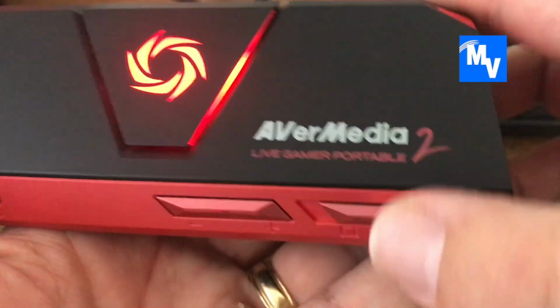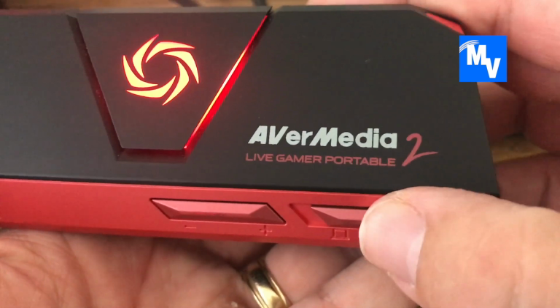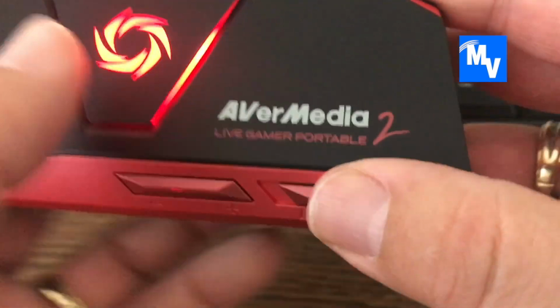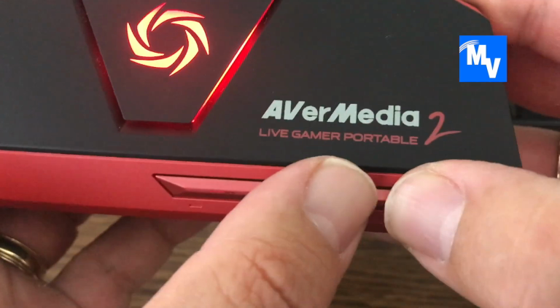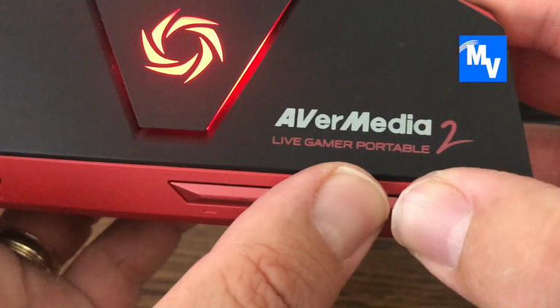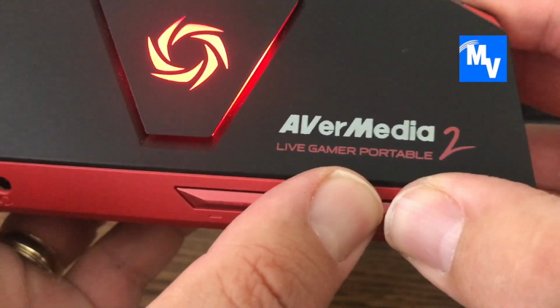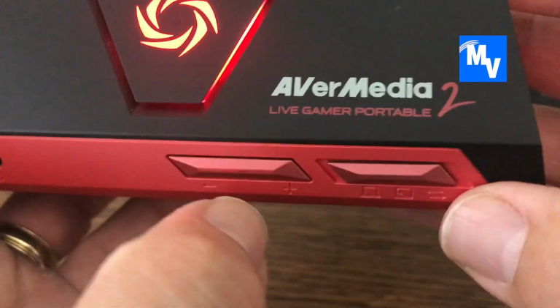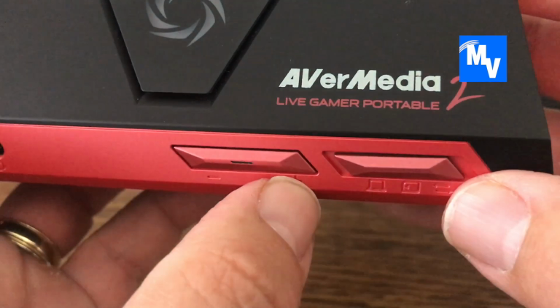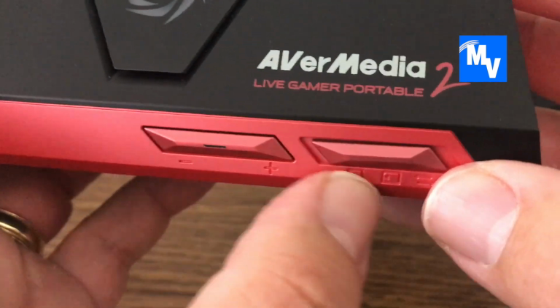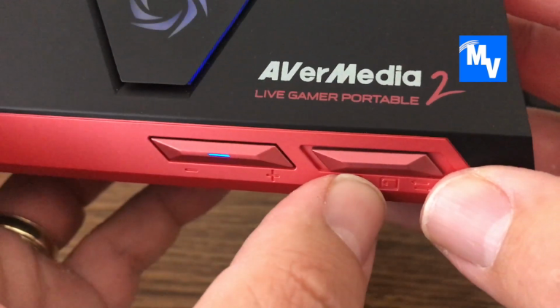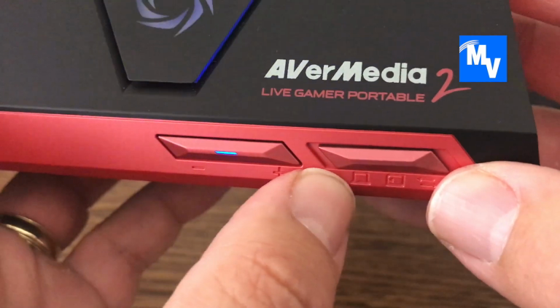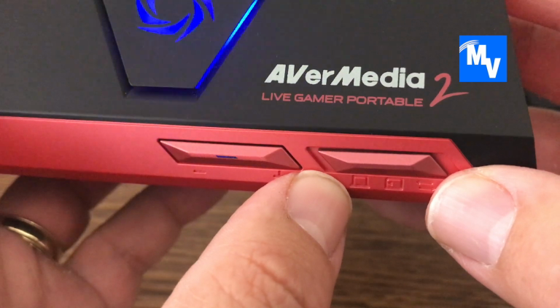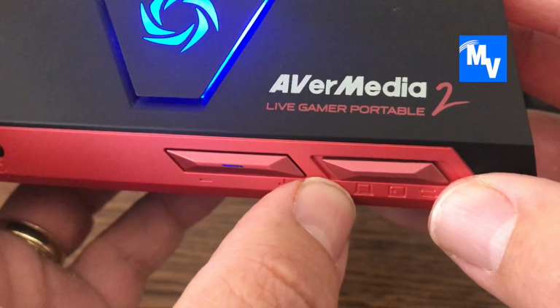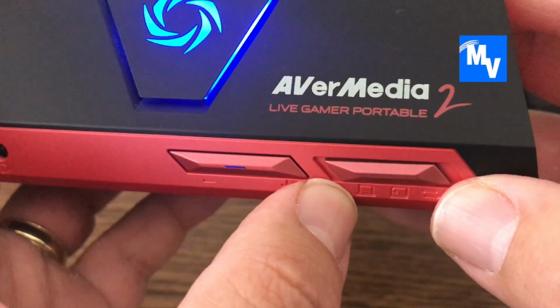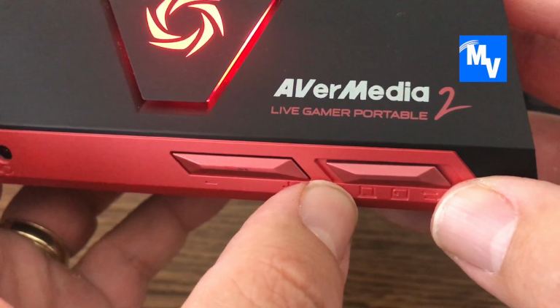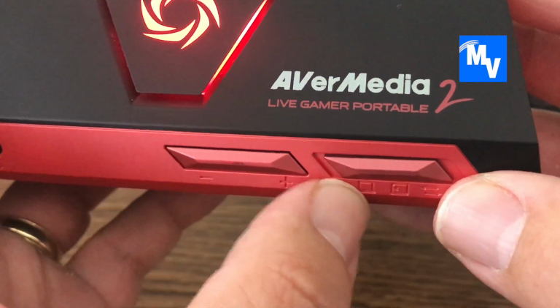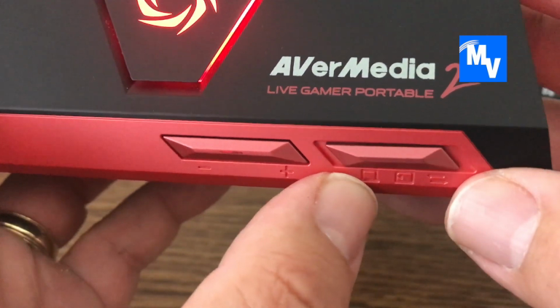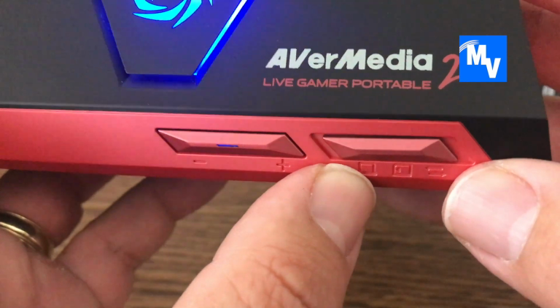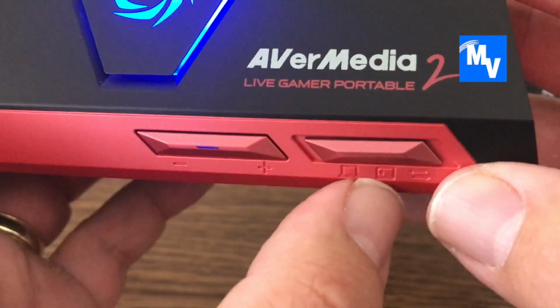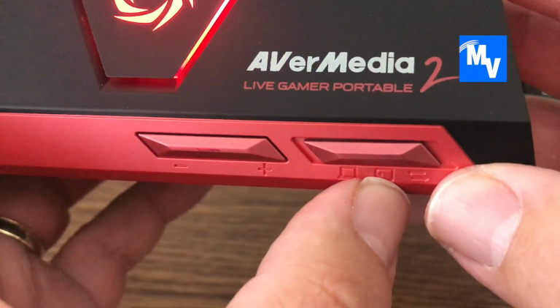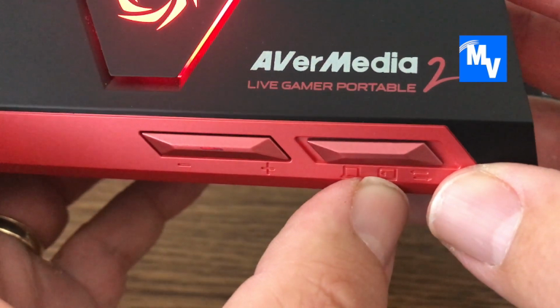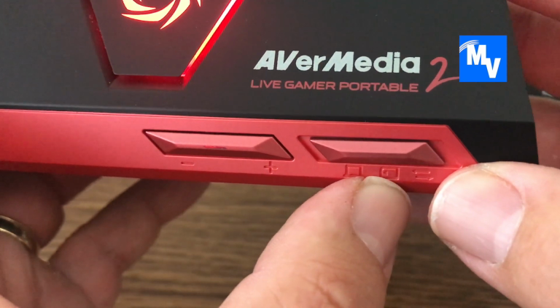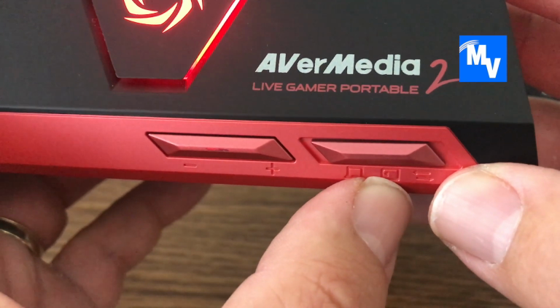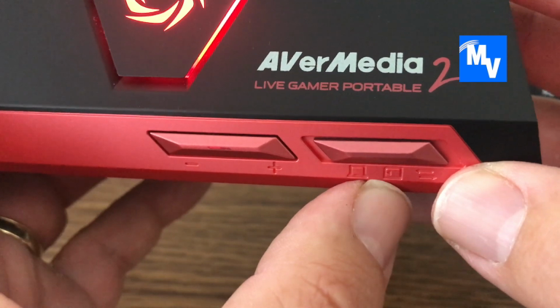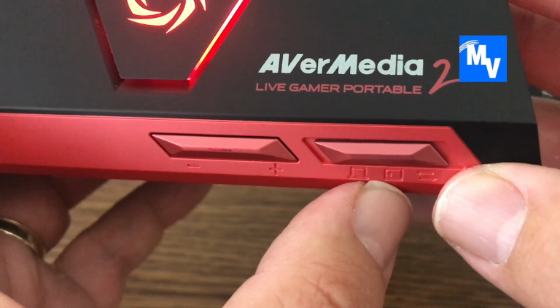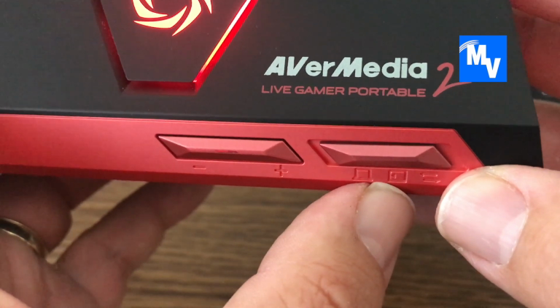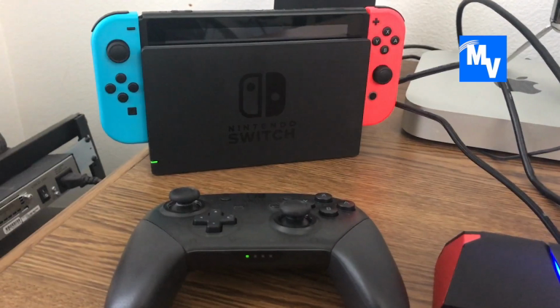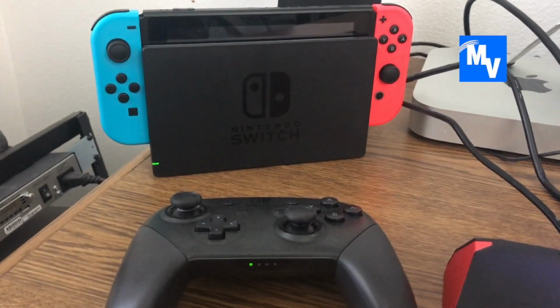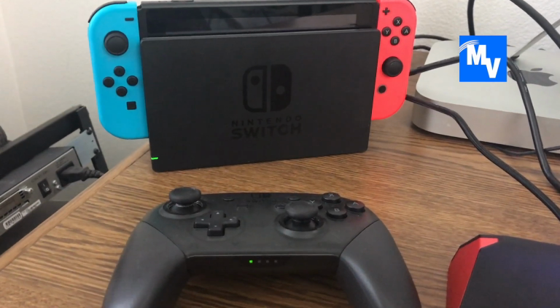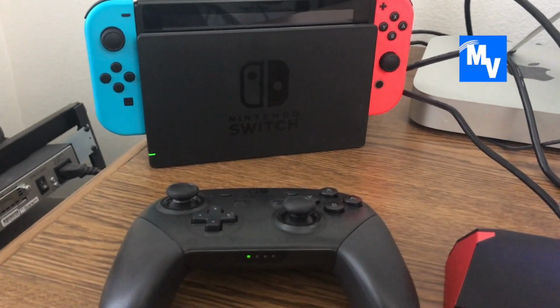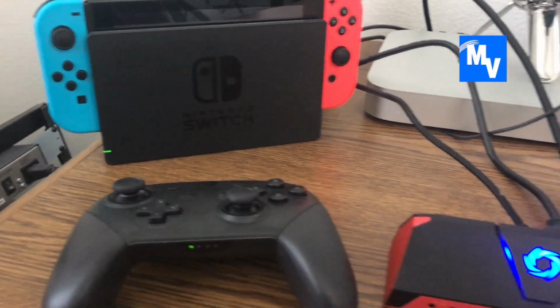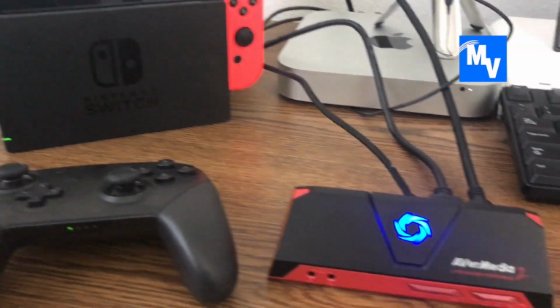Now what you want to do is slide this button on the right-hand side of the AVerMedia into the middle spot. If you move it all the way to the left, that means it is in PC mode, so the center is PC-free mode.